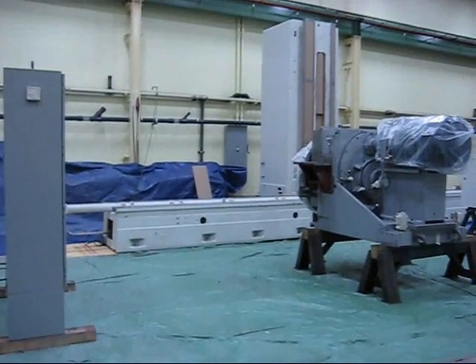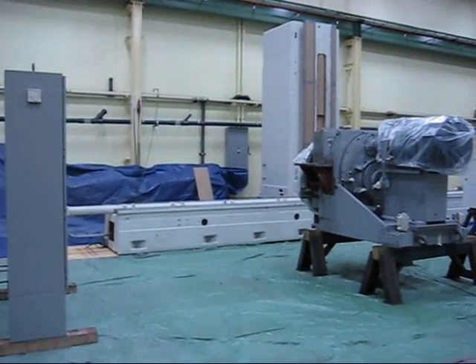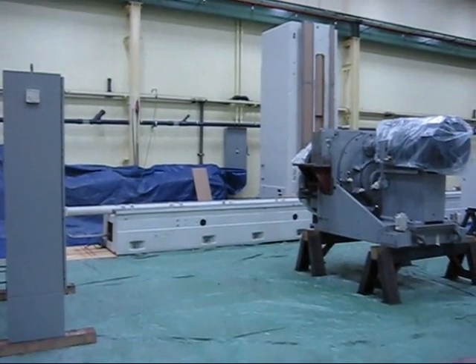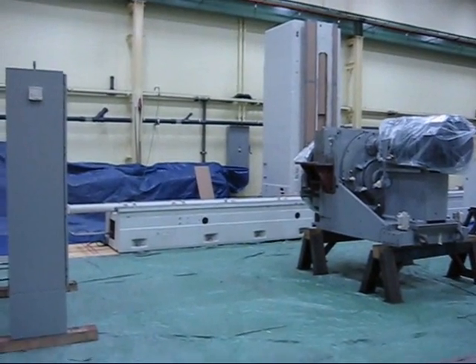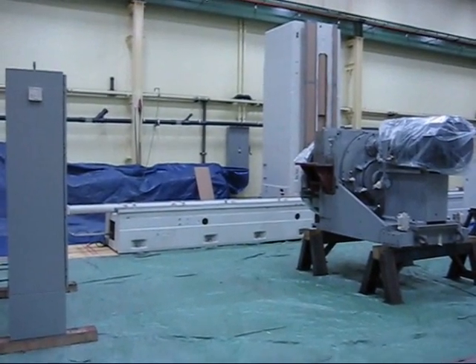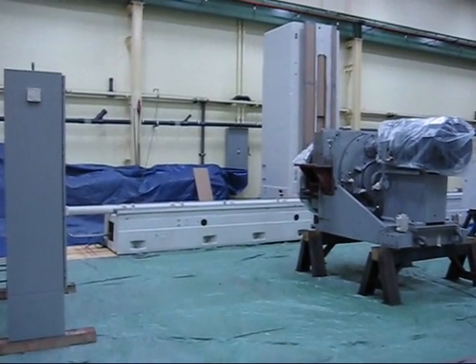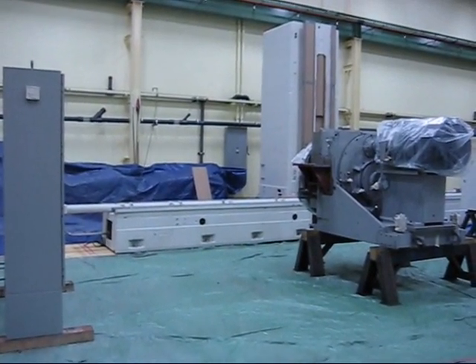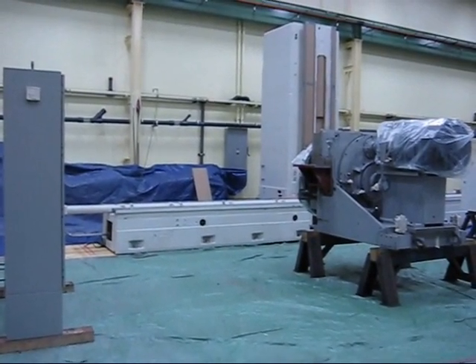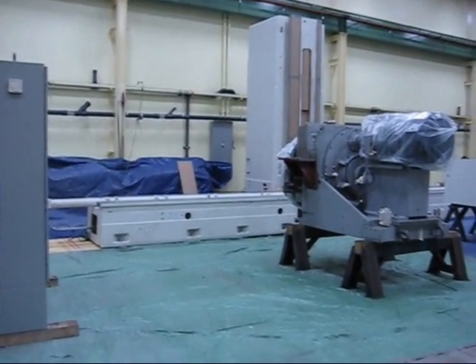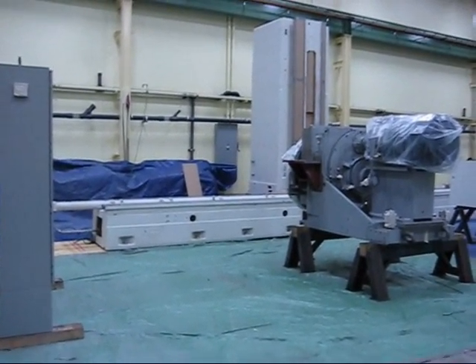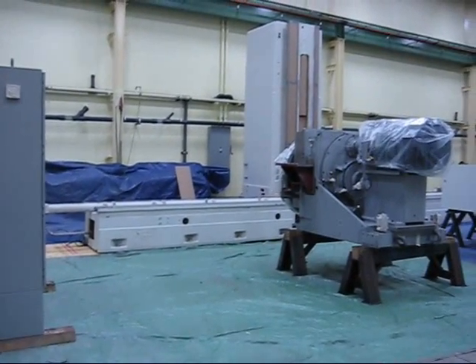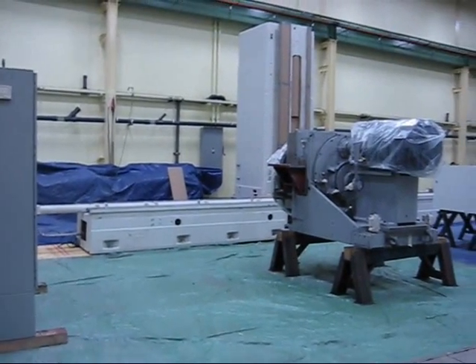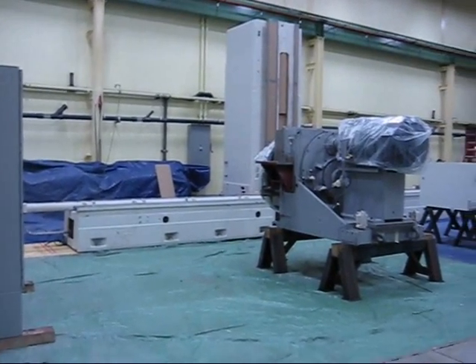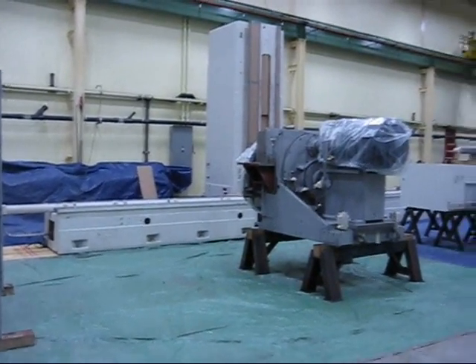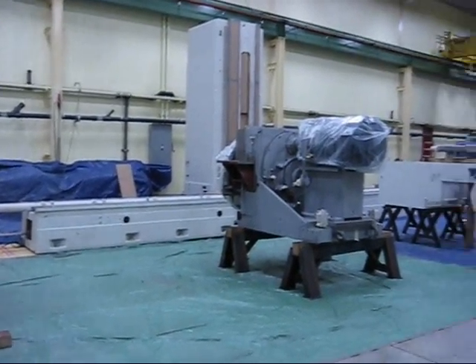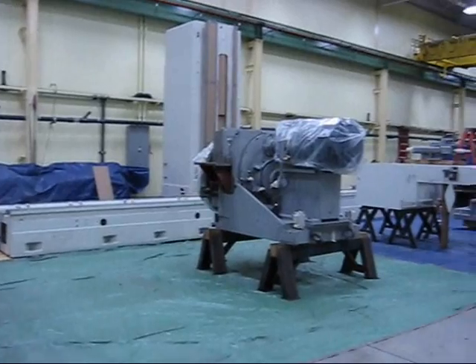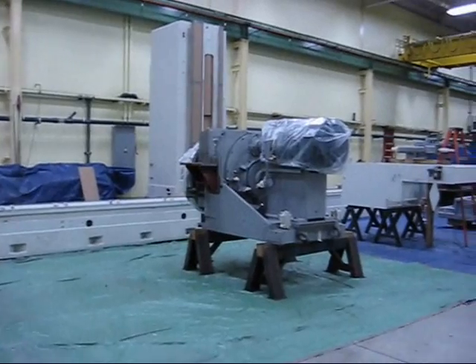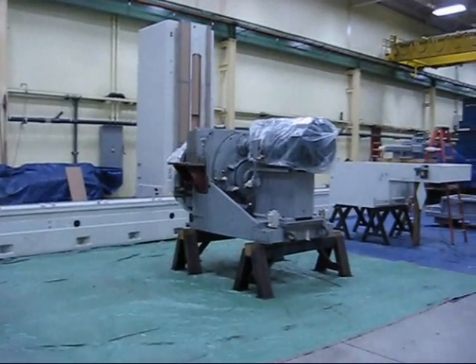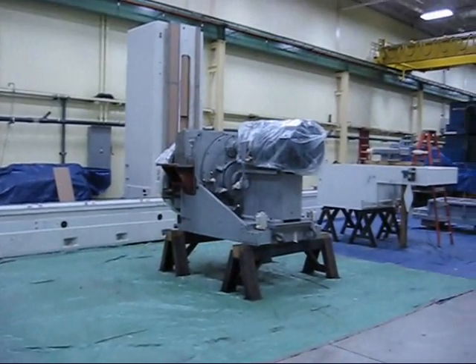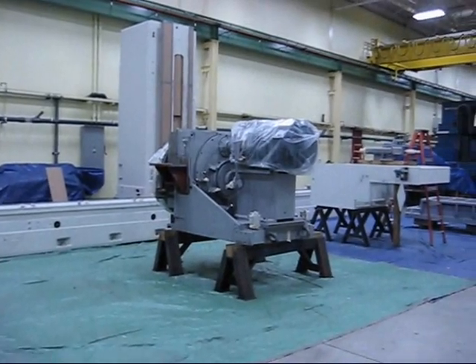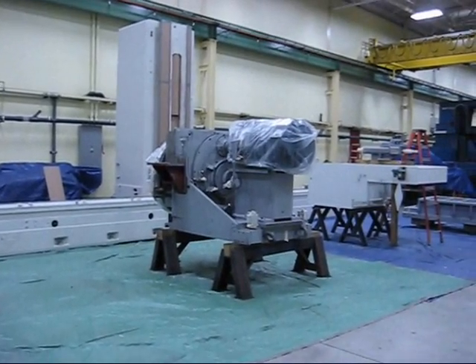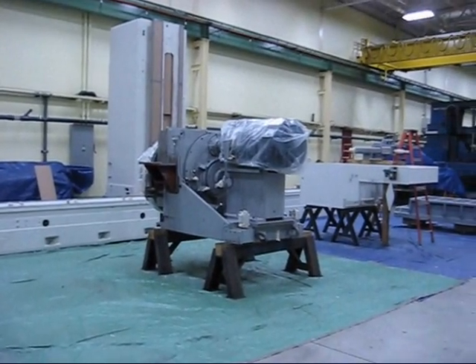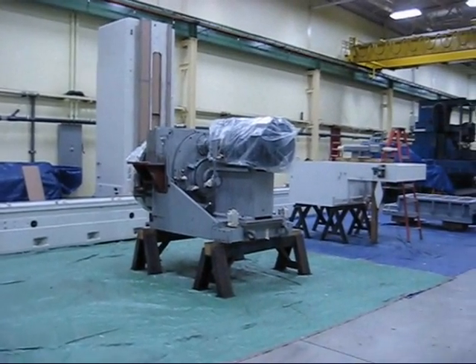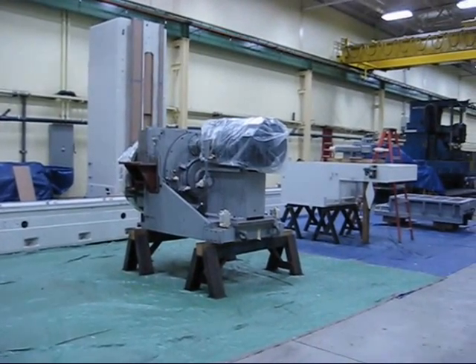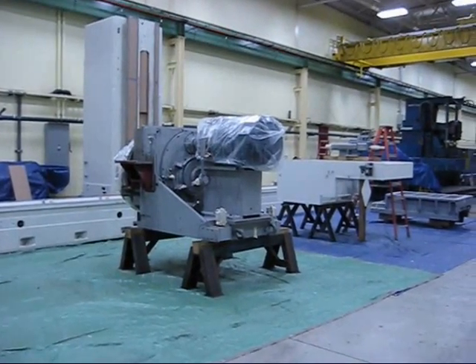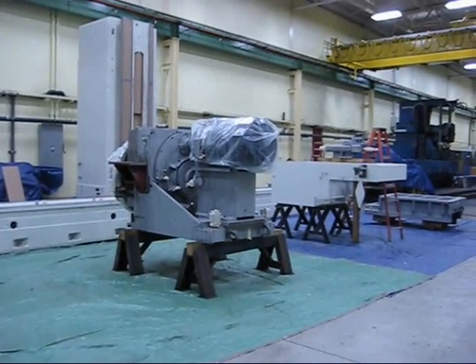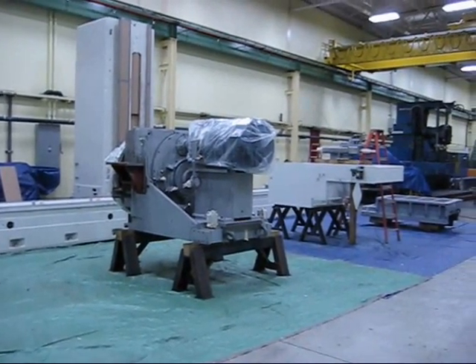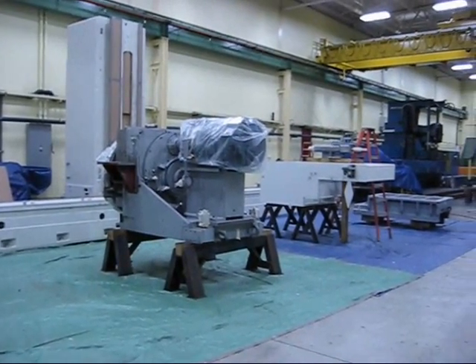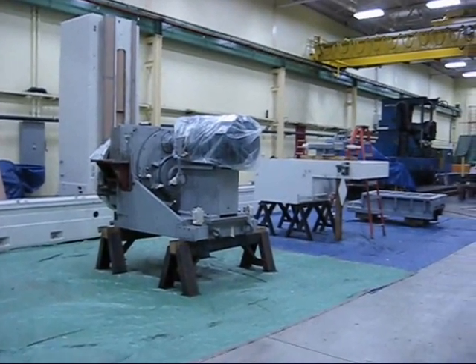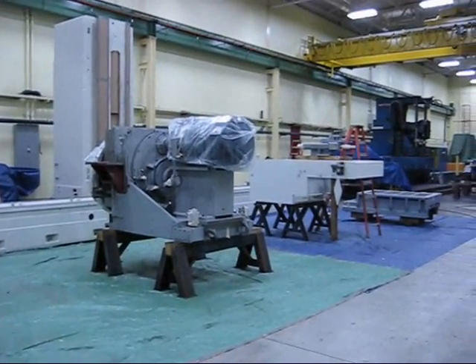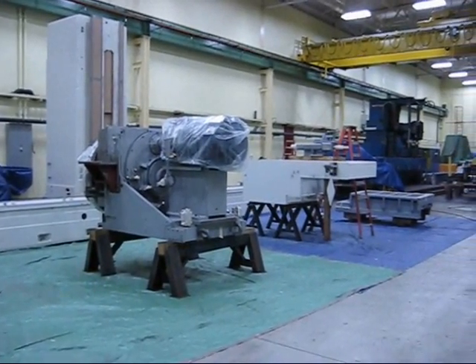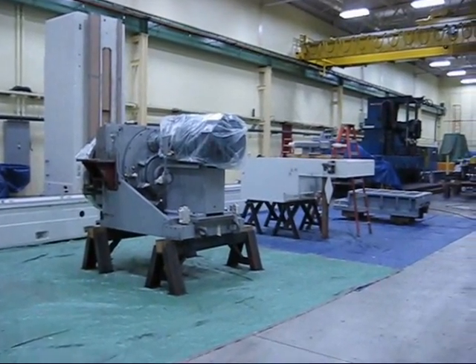Here we are at the Kinetic Company, Sunday morning, getting ready to paint our Madison 400S grinder.